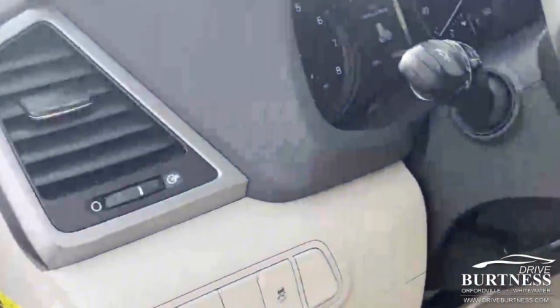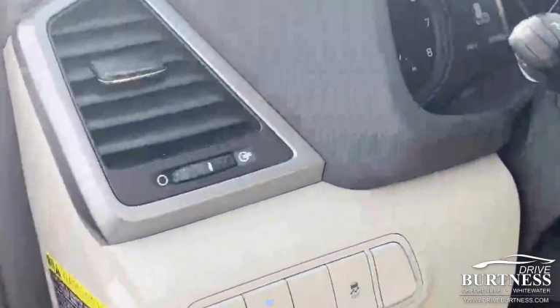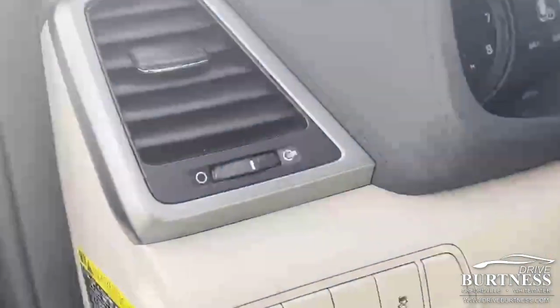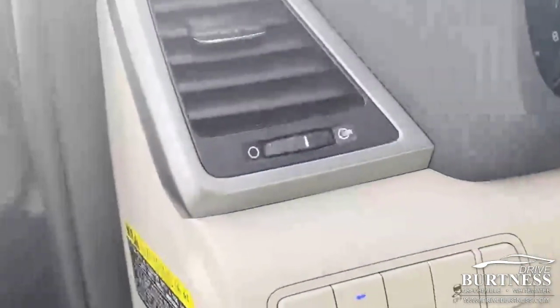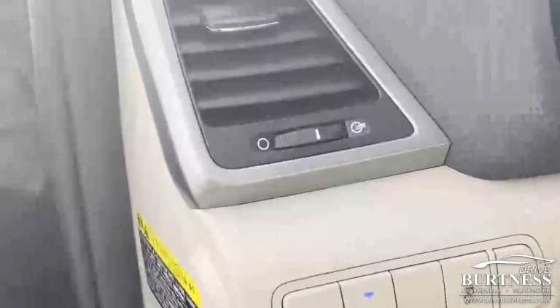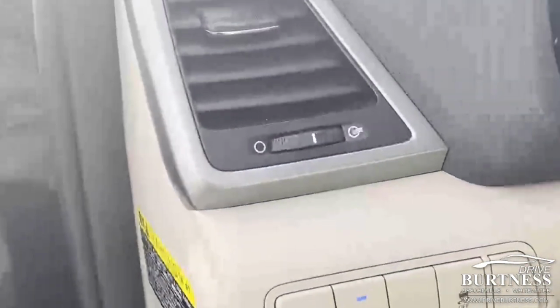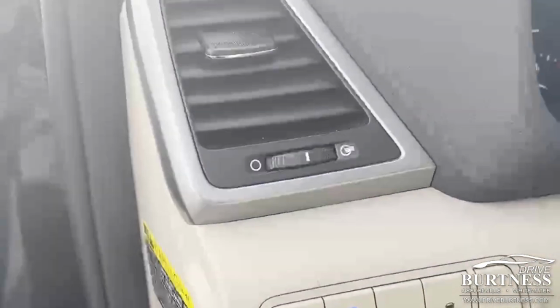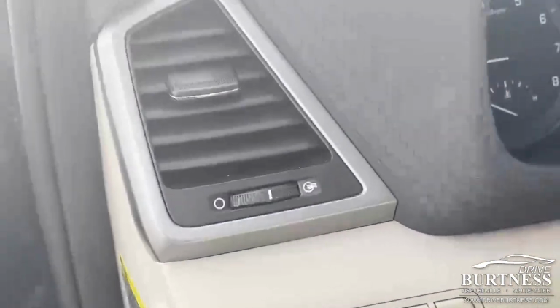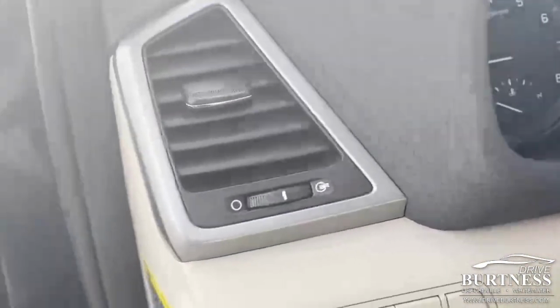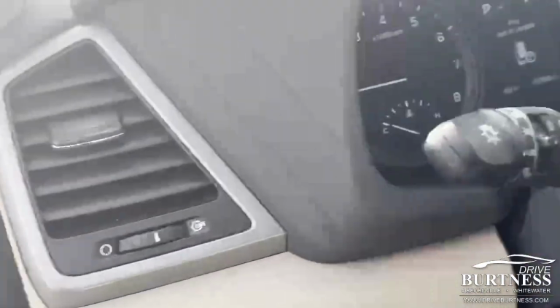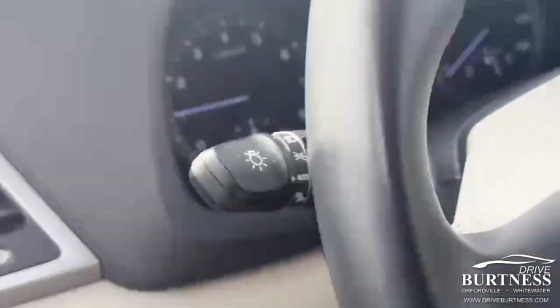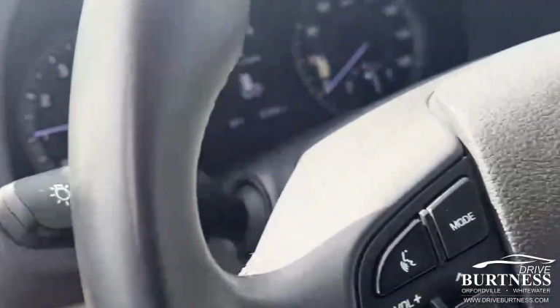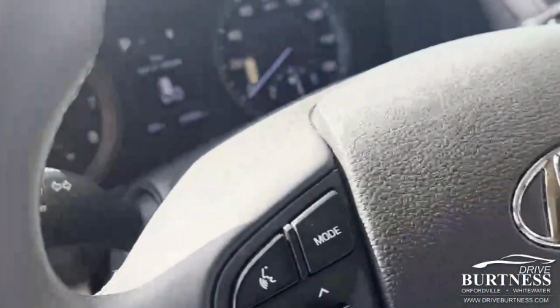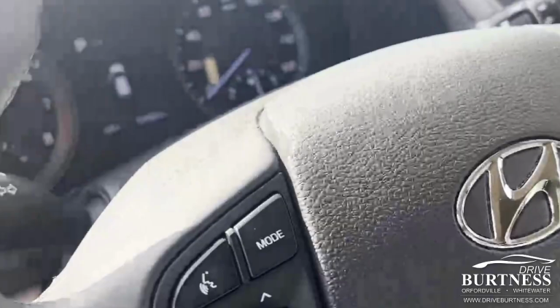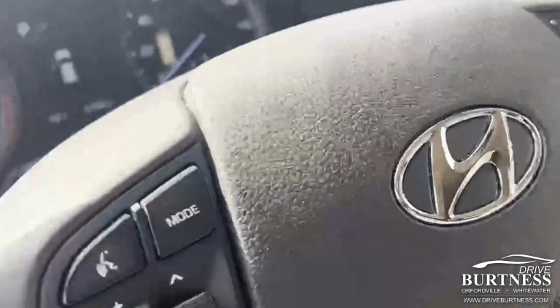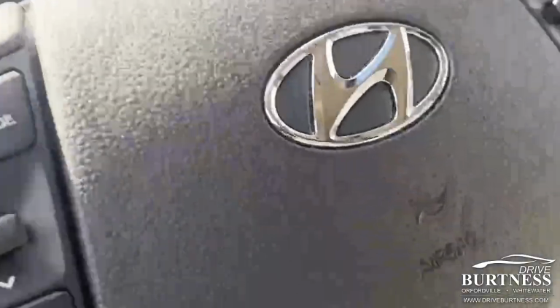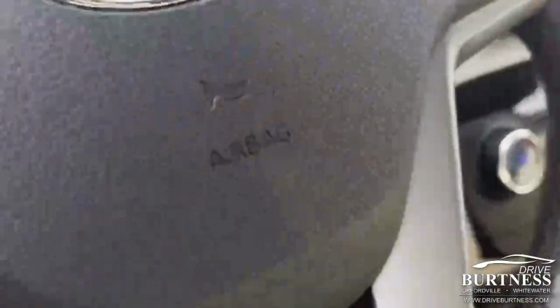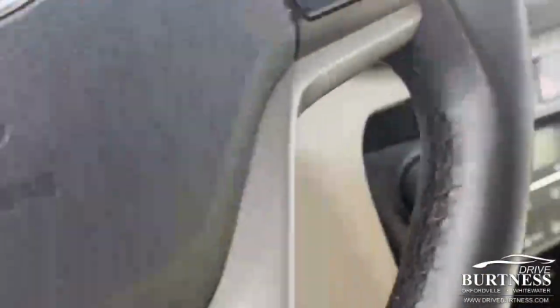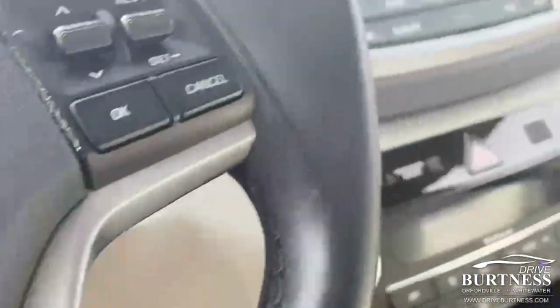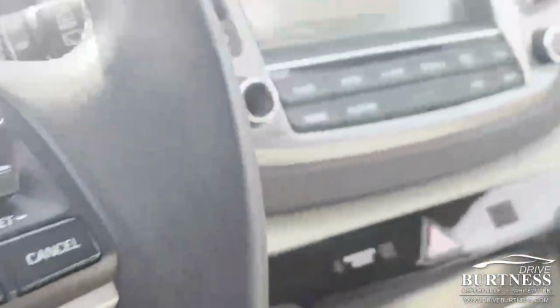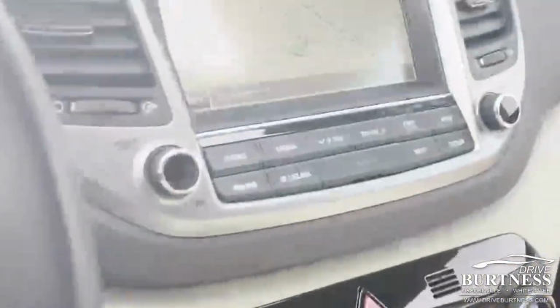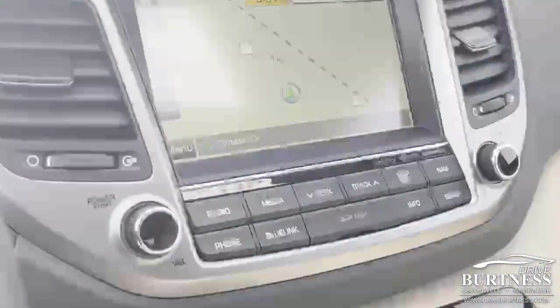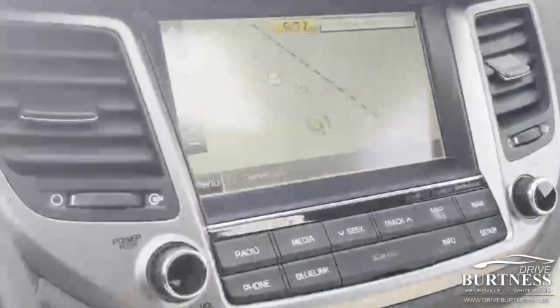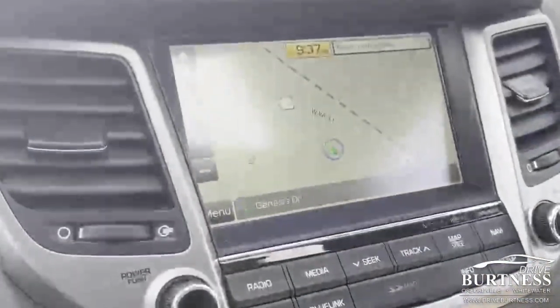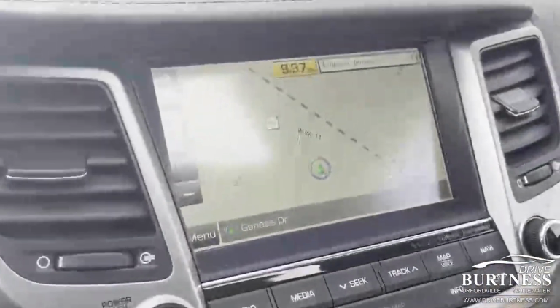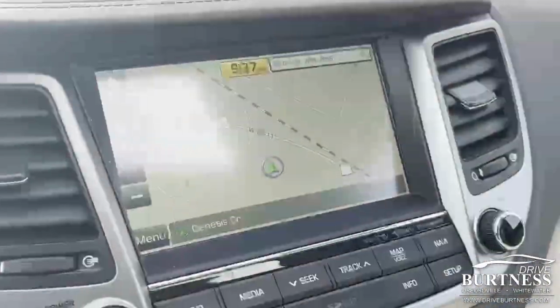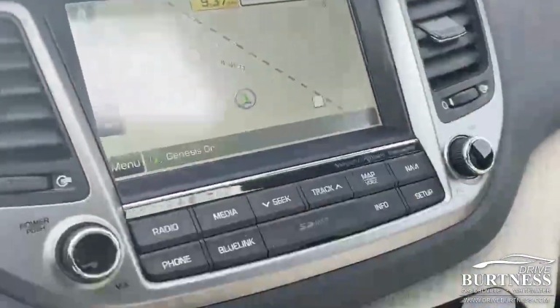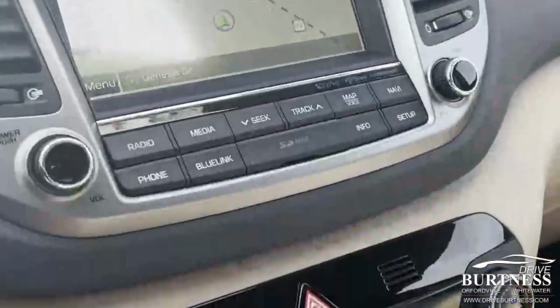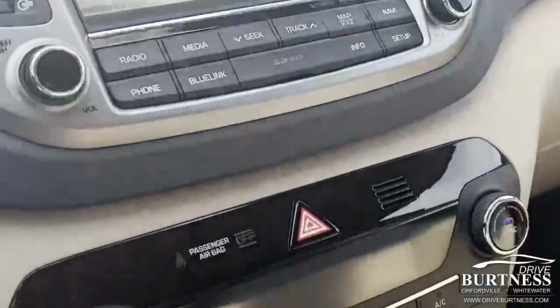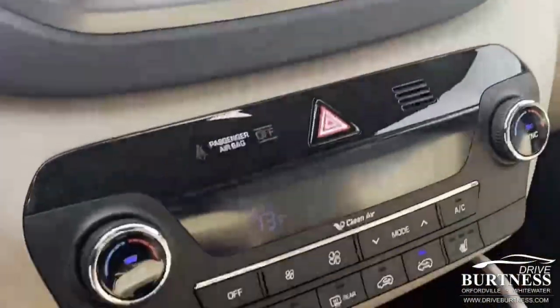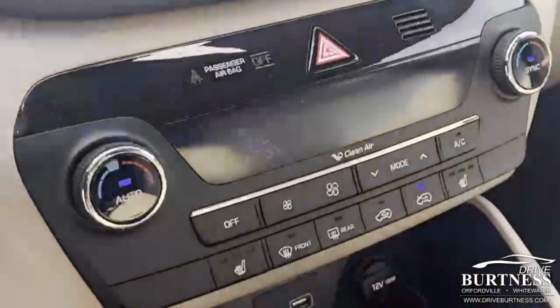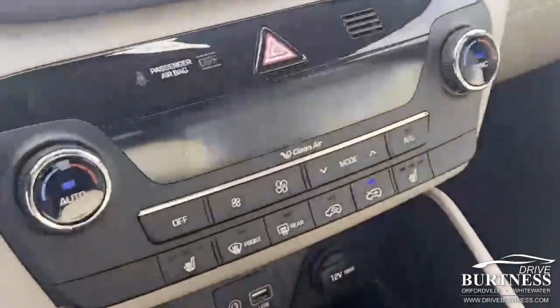Looks like you have blind spot detection, traction control, Bluetooth, navigation as well, and heated seats.